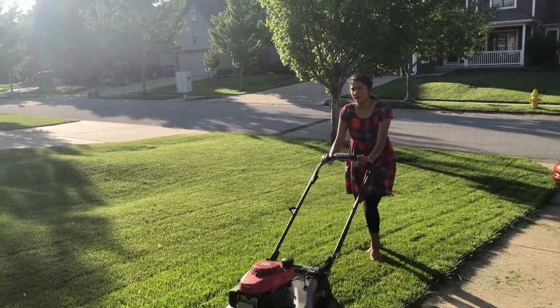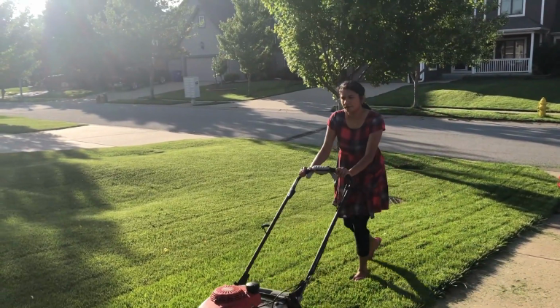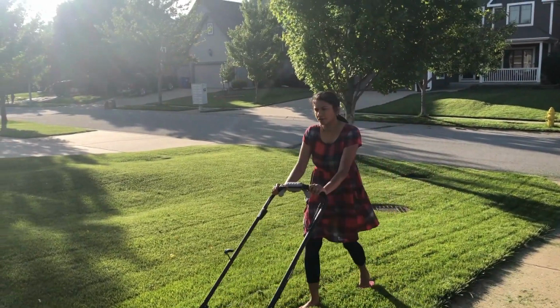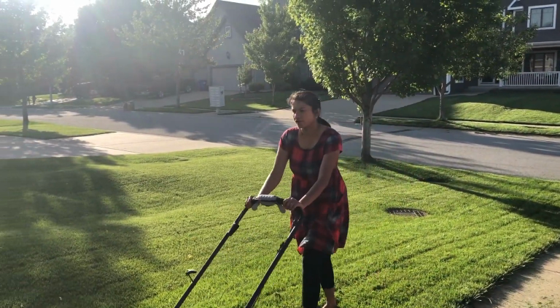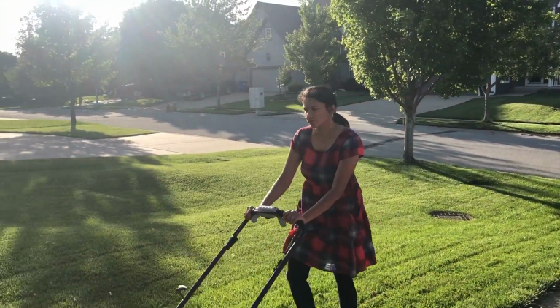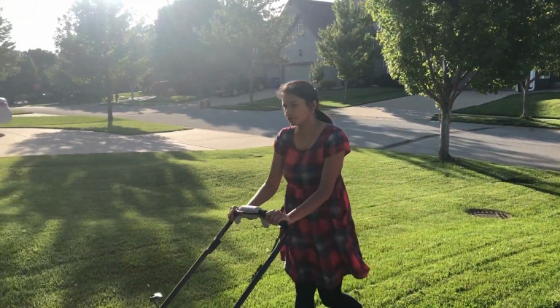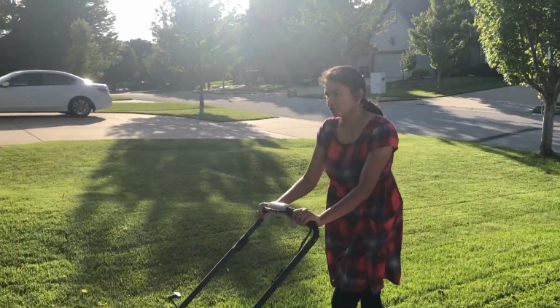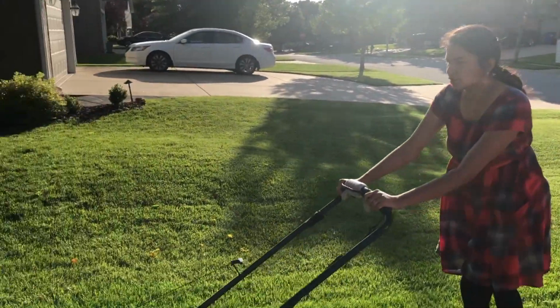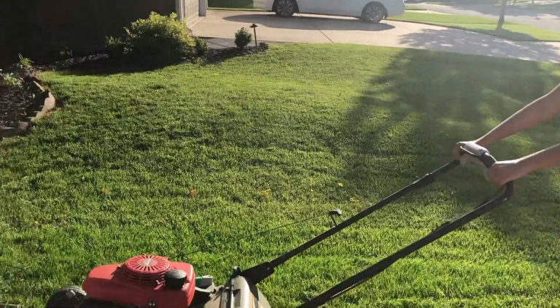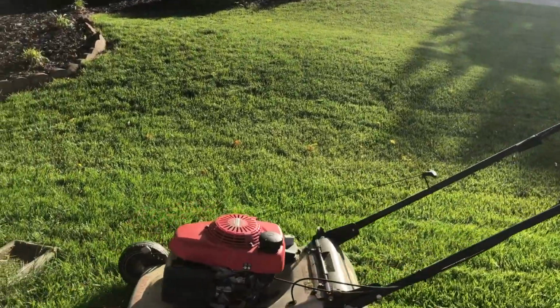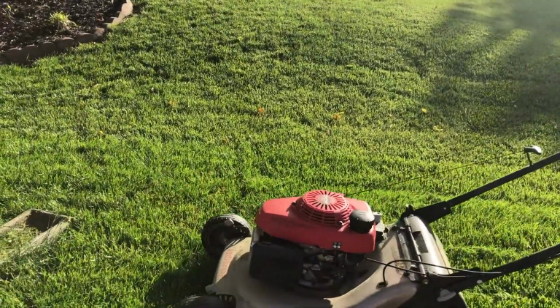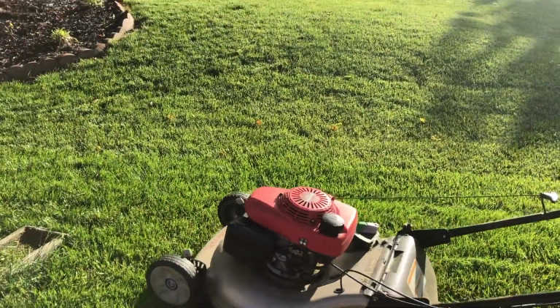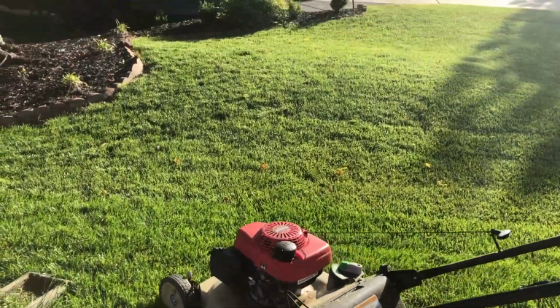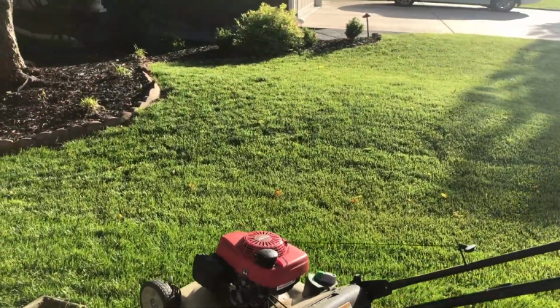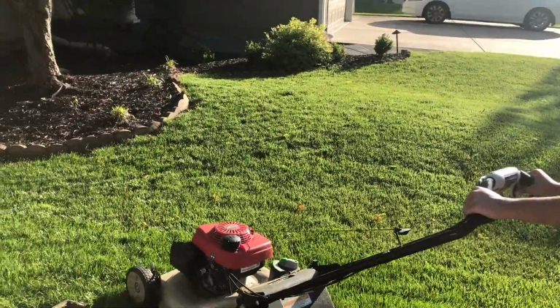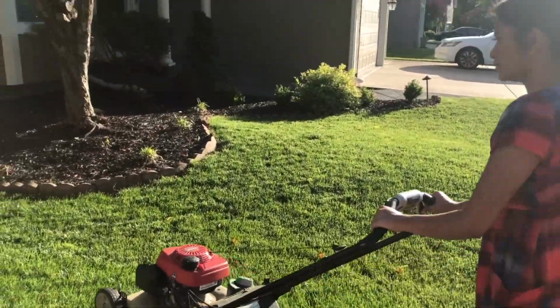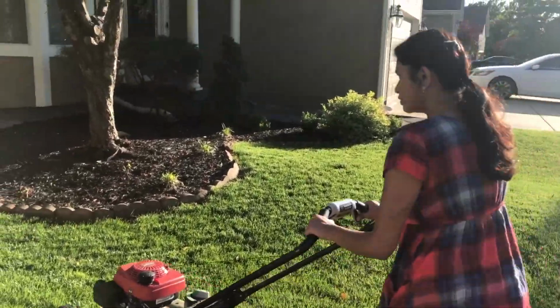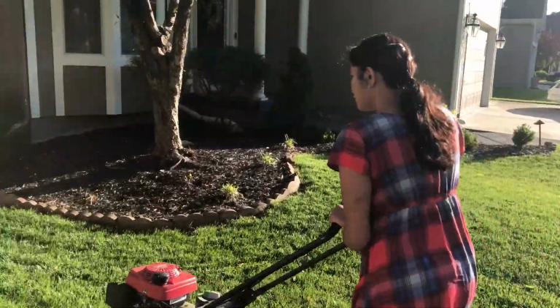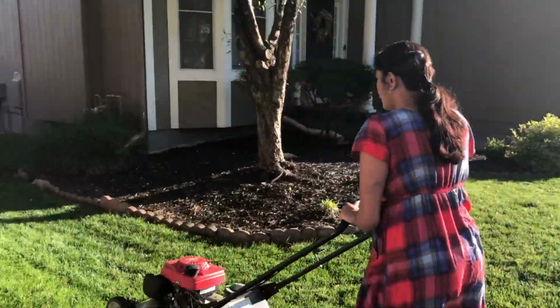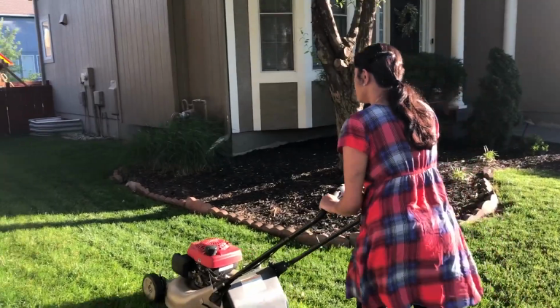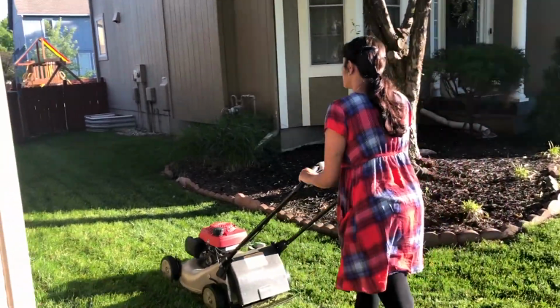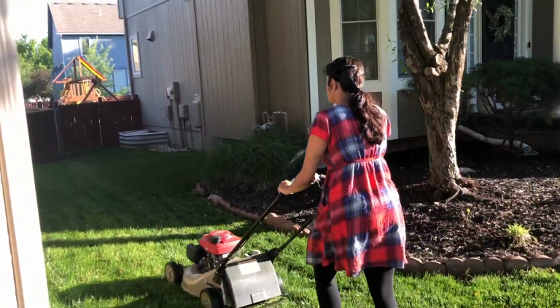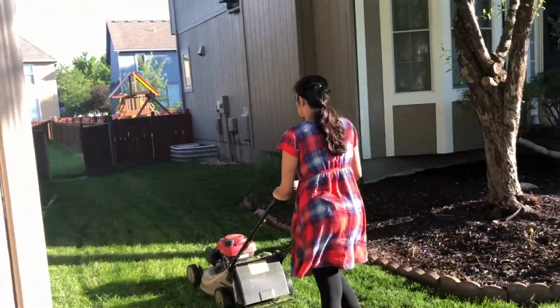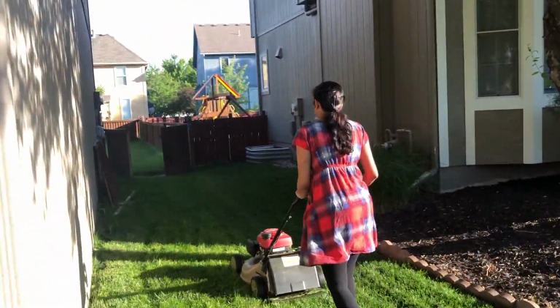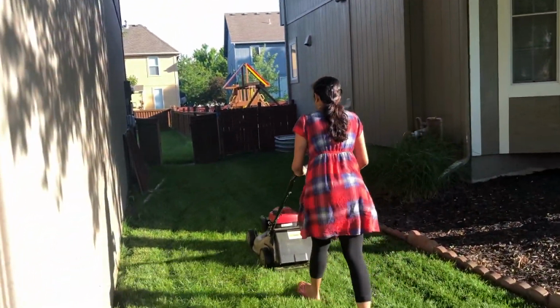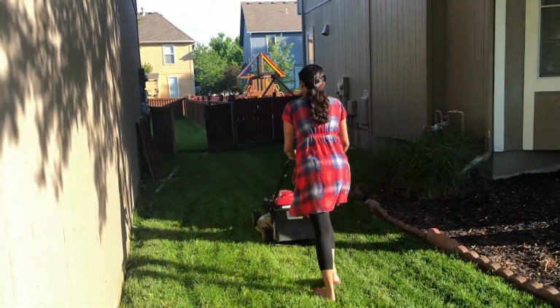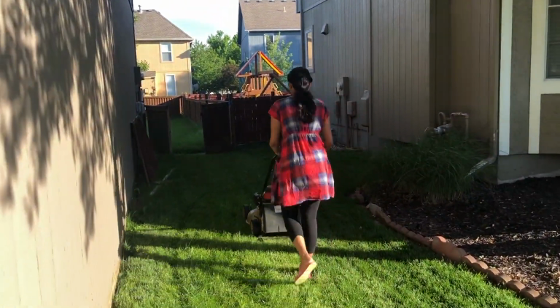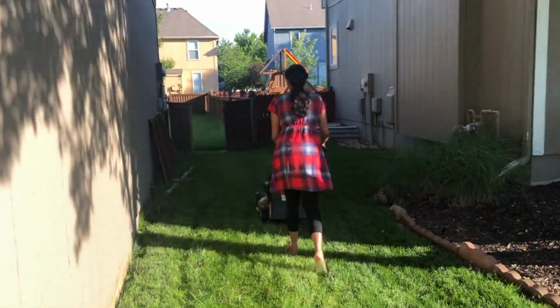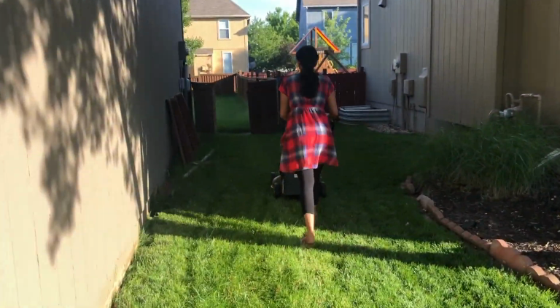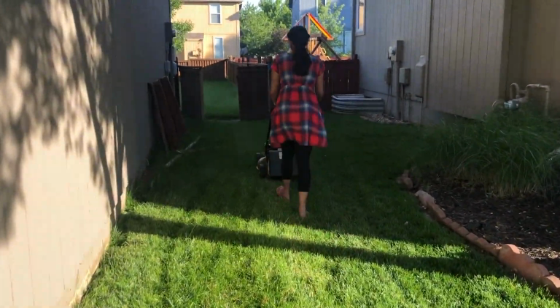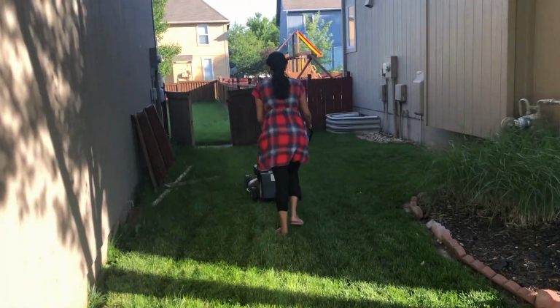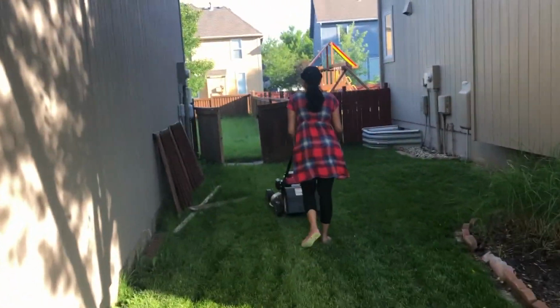I will use a lawnmower, edger, or trimmer. Now I am moving in the front yard, and I am using the back yard.